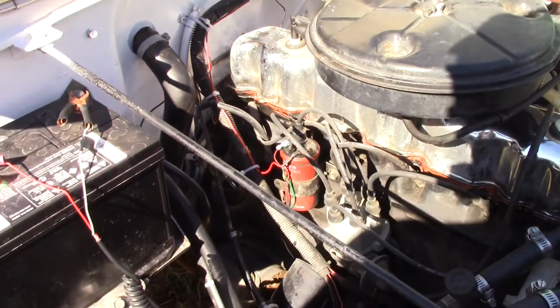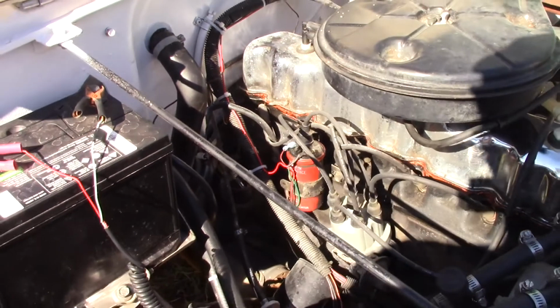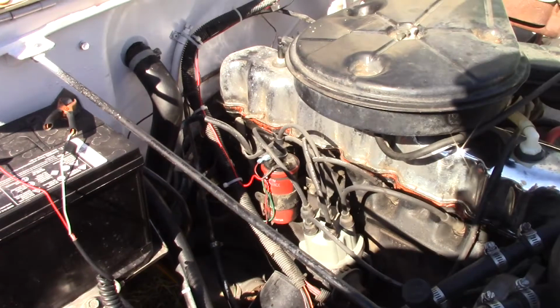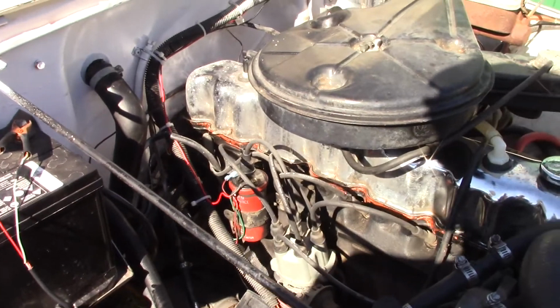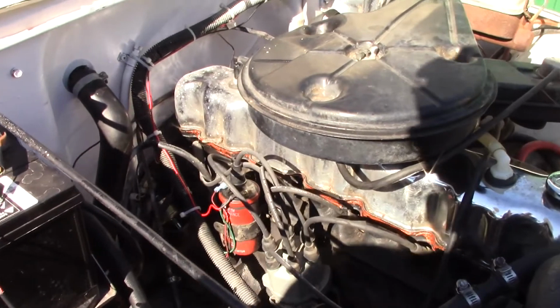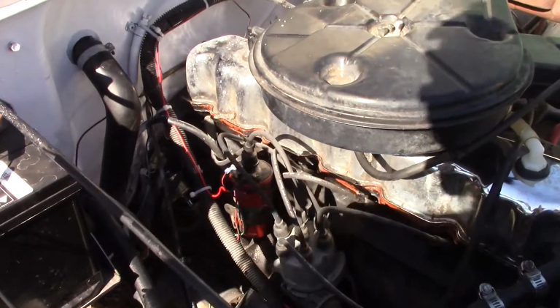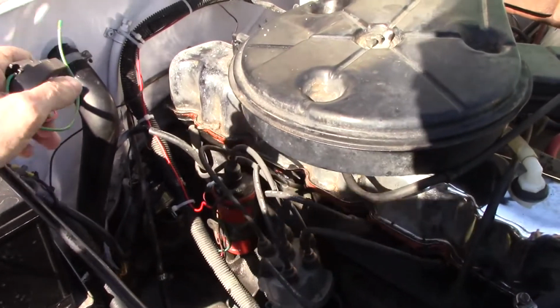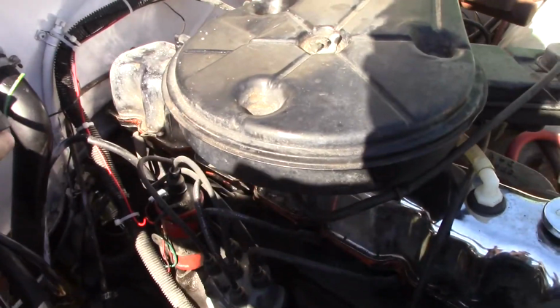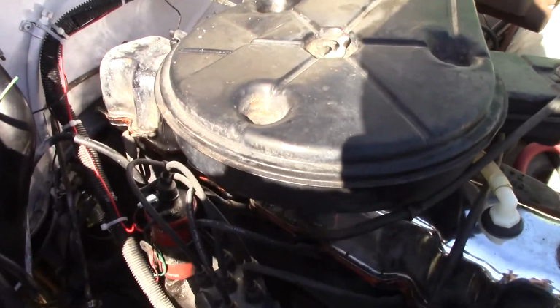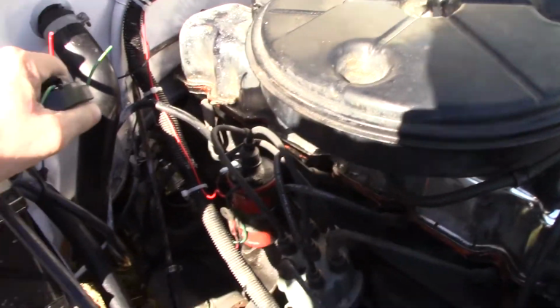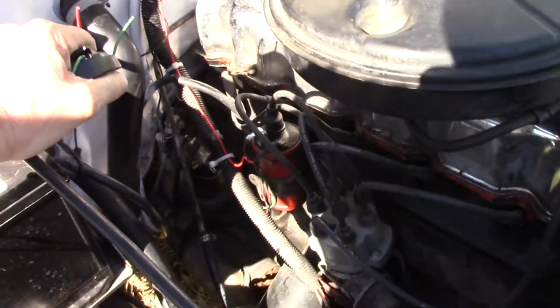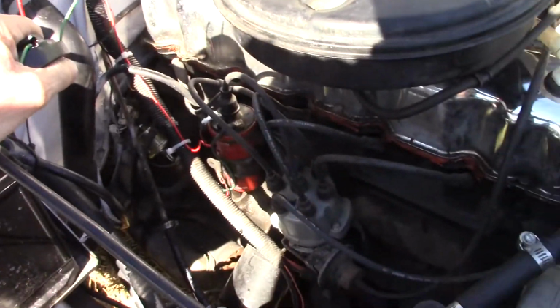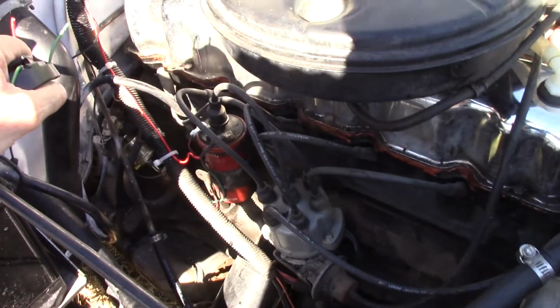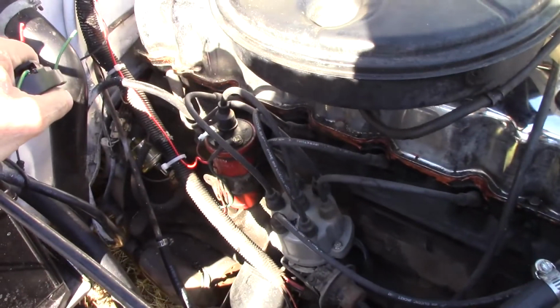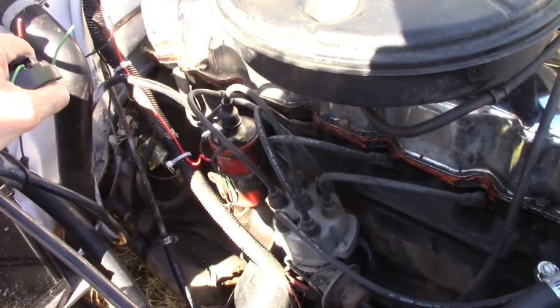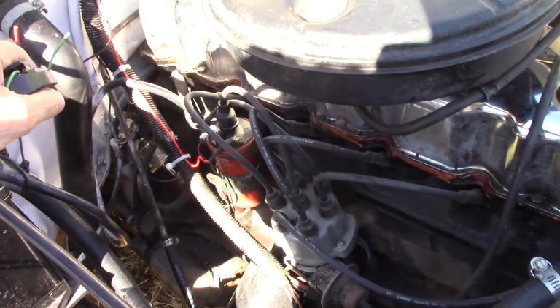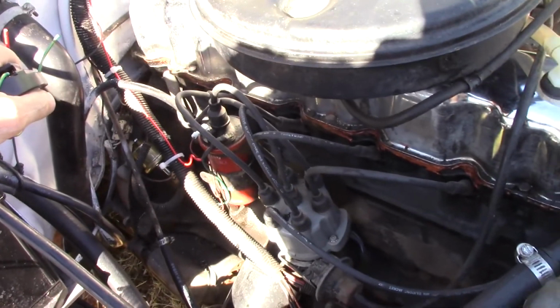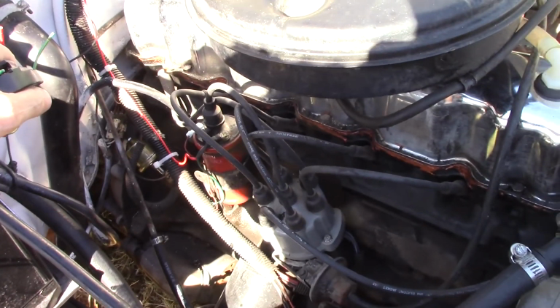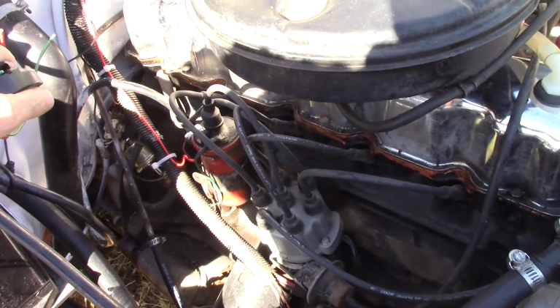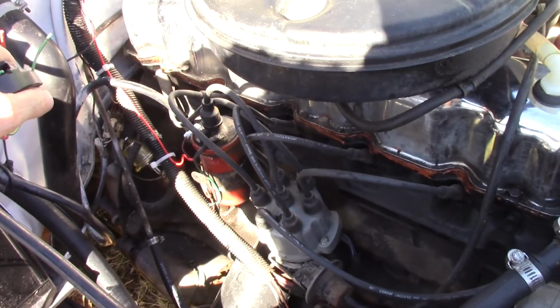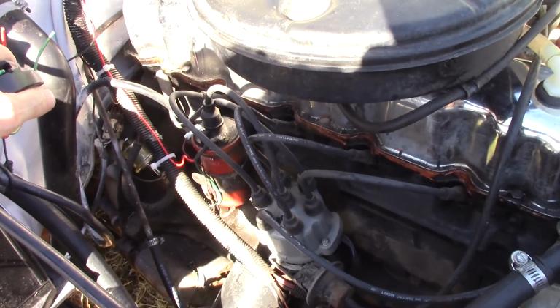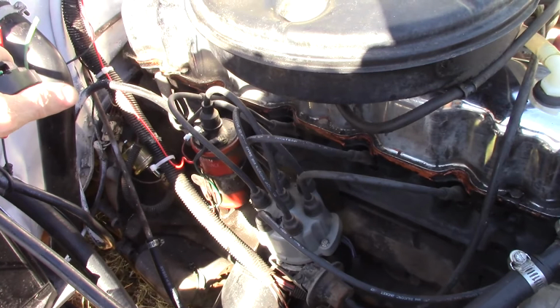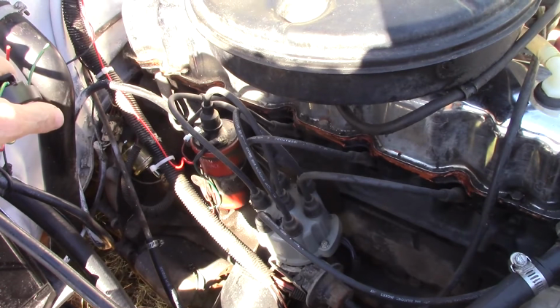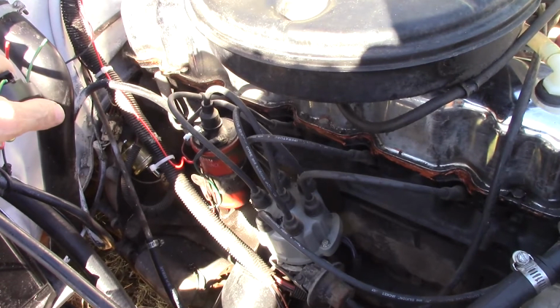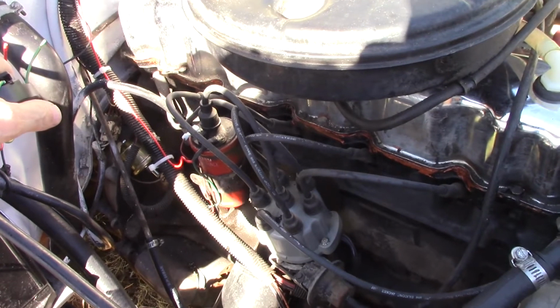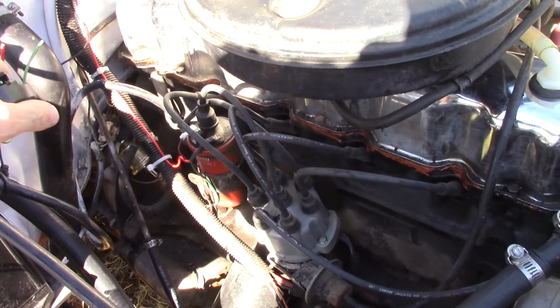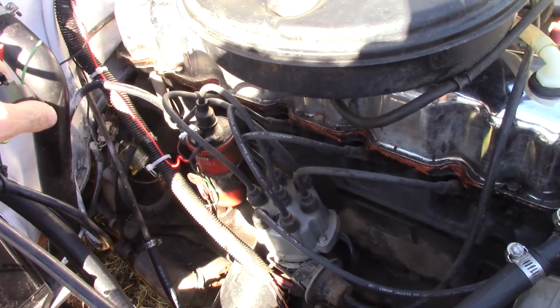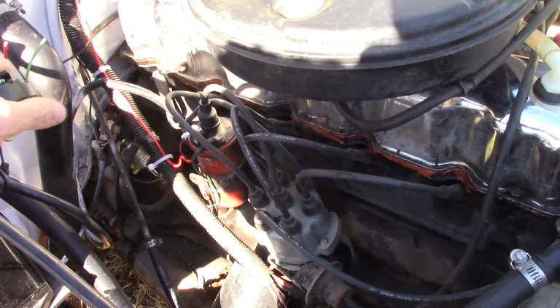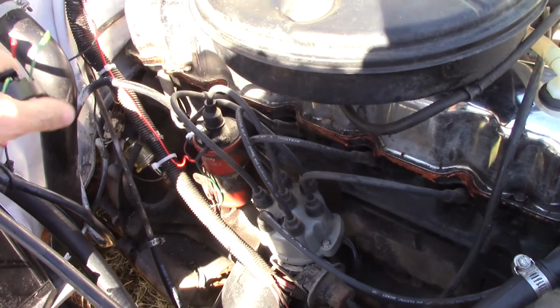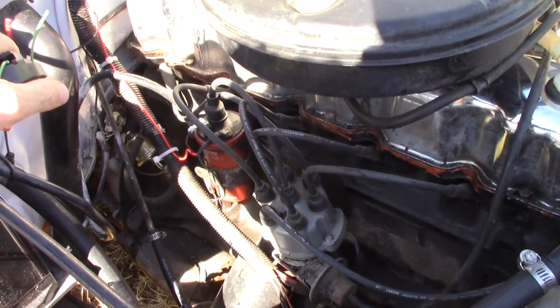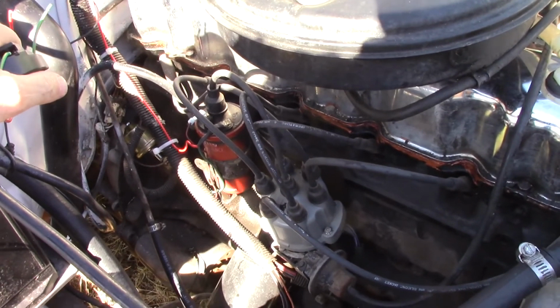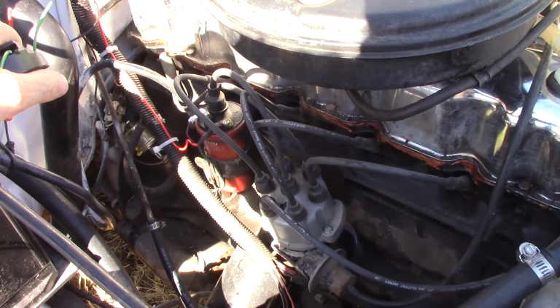I think the projection box is working, so I'm going to be looking at the spark plugs, the vacuum advance, the mechanical advance — things like that to see if I can't get this thing running correctly.